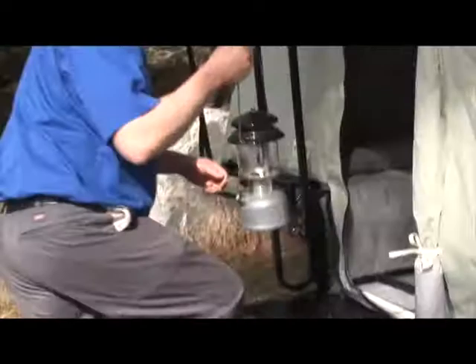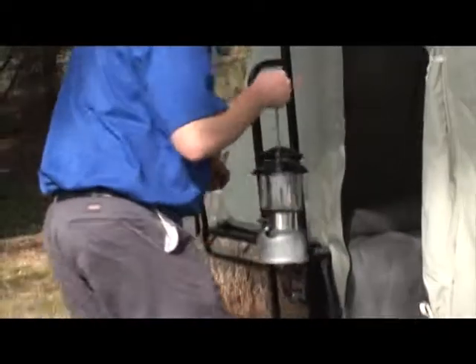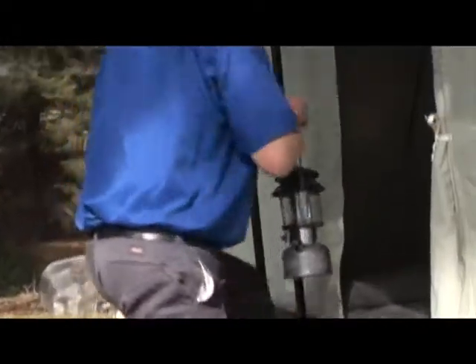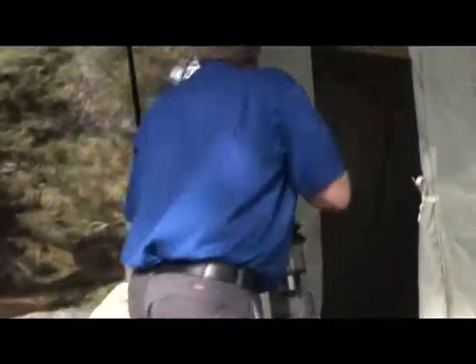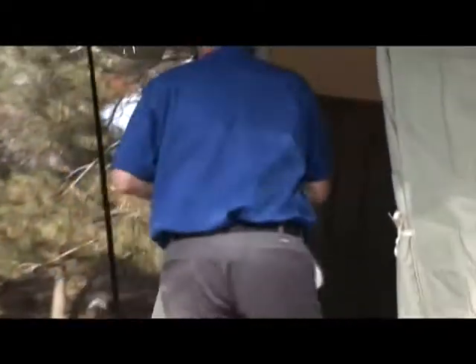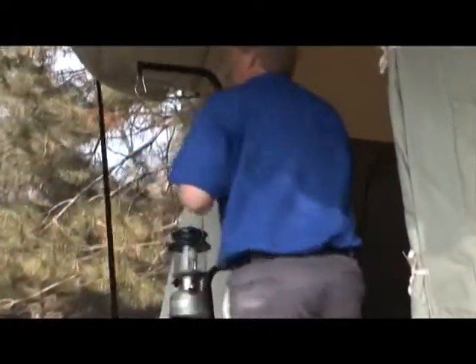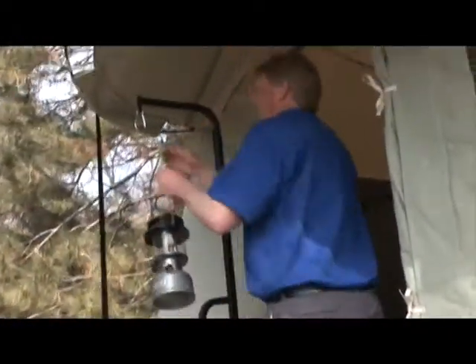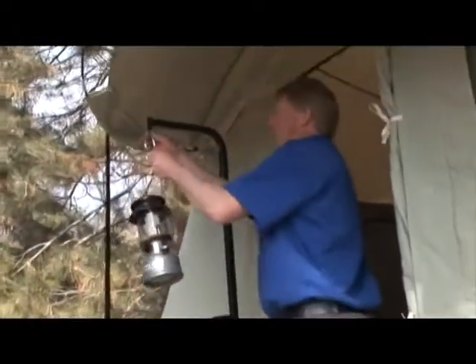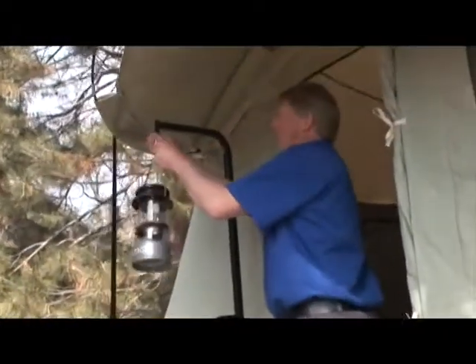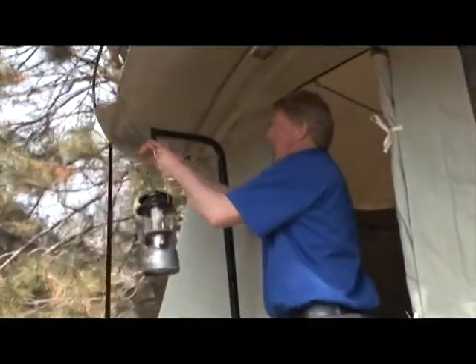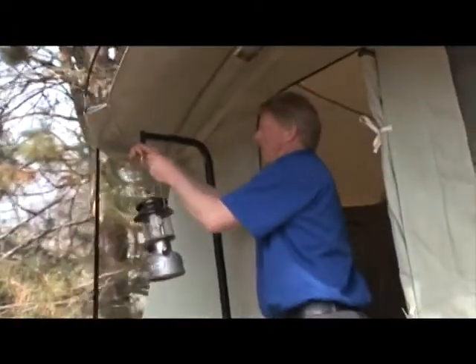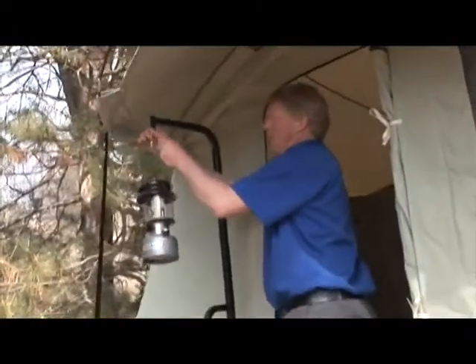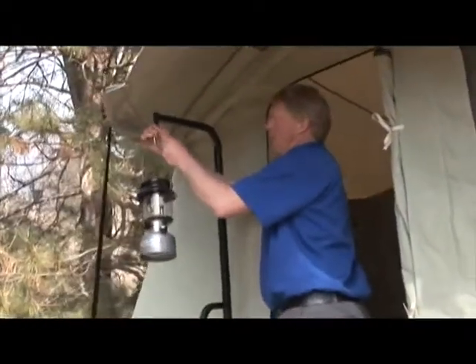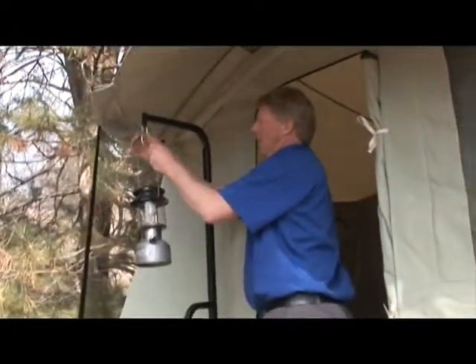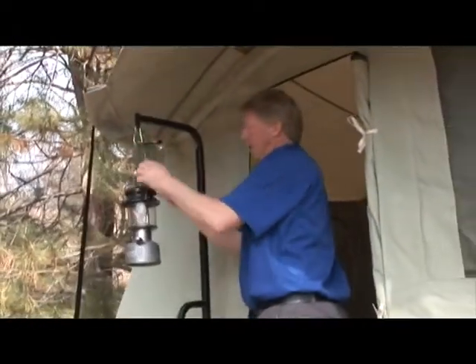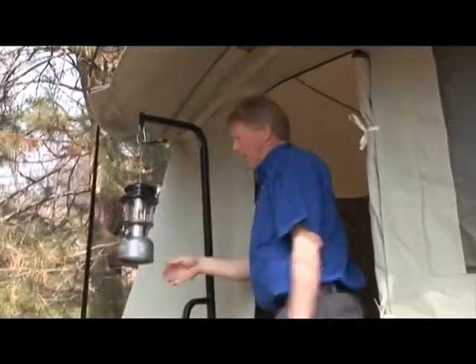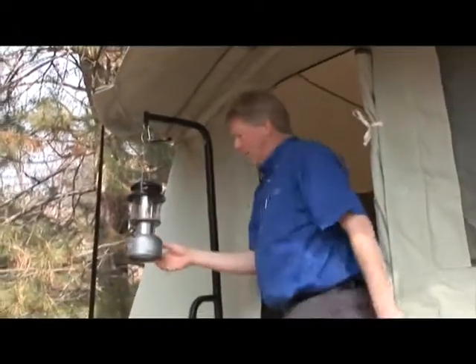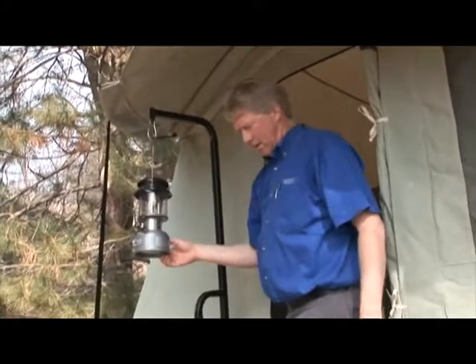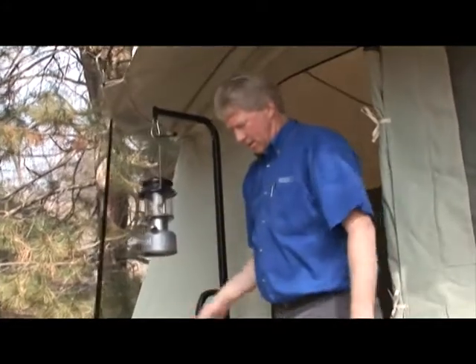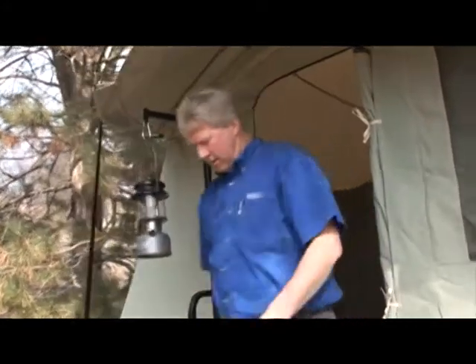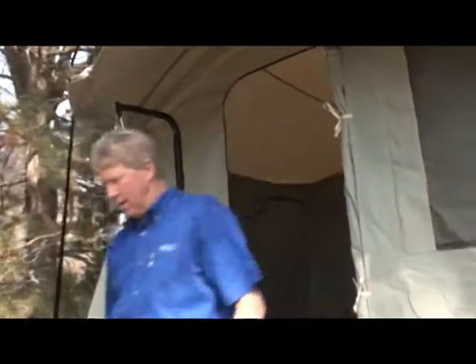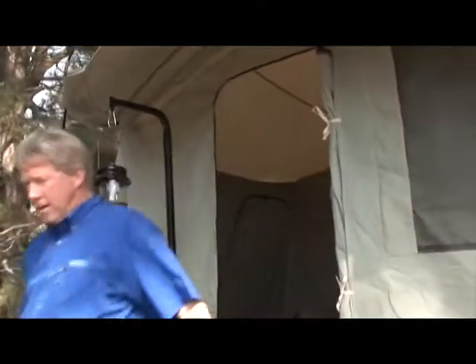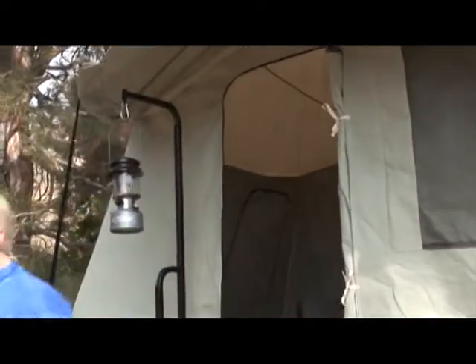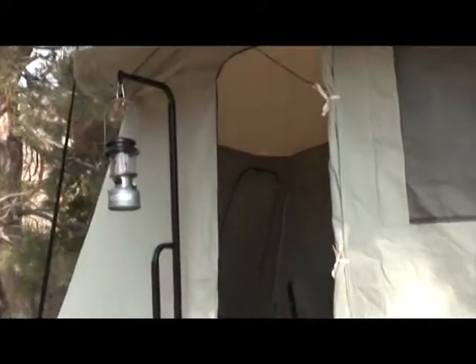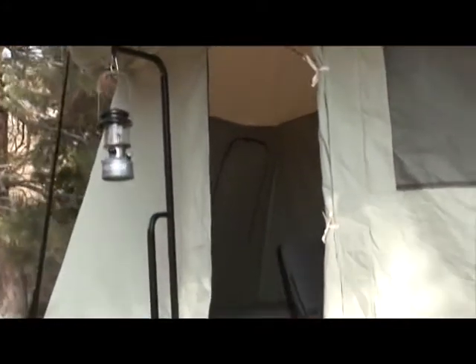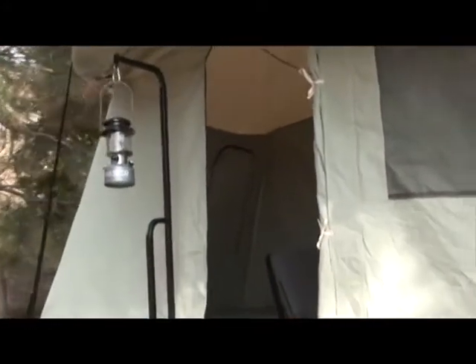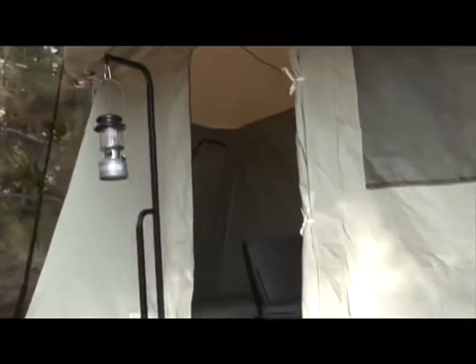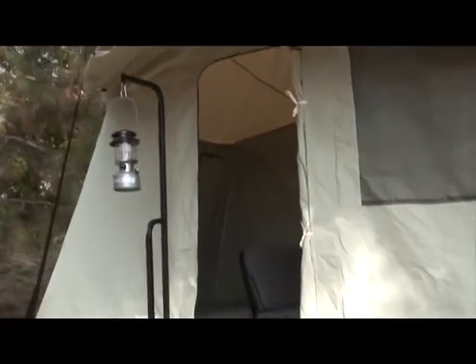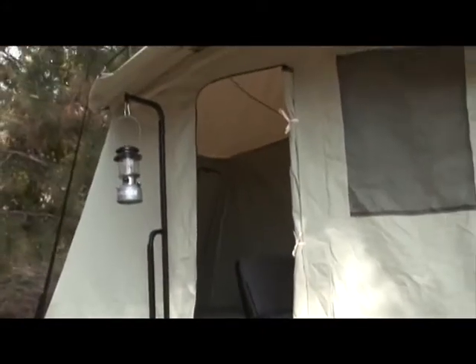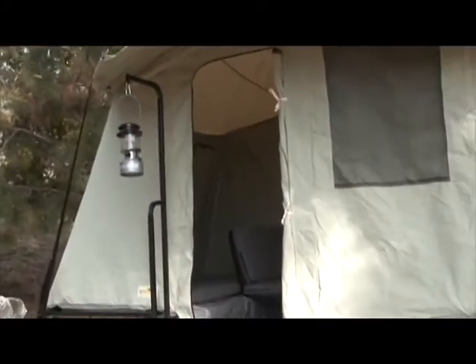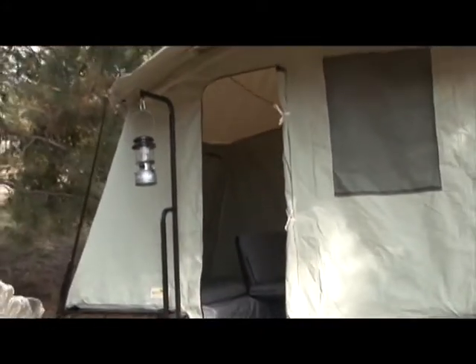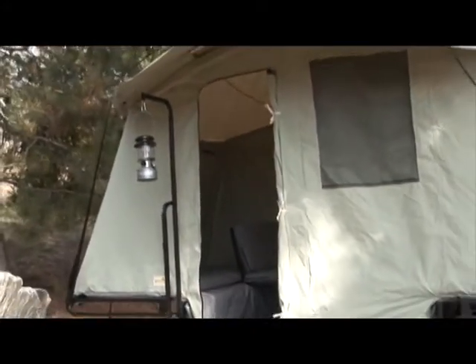The lantern post can be attached to either side of the doorway and provides a nice place to hang your lantern. The post can also be used as a convenient handrail. The lantern is not included.